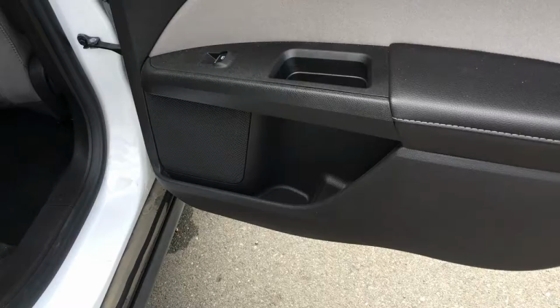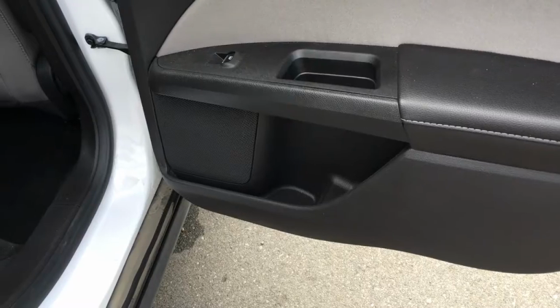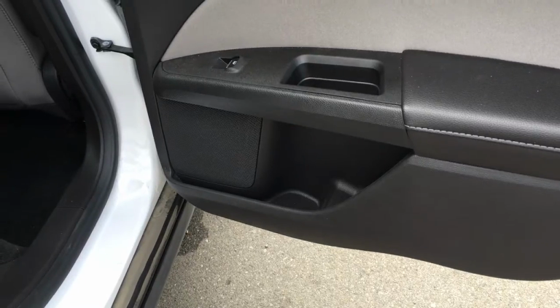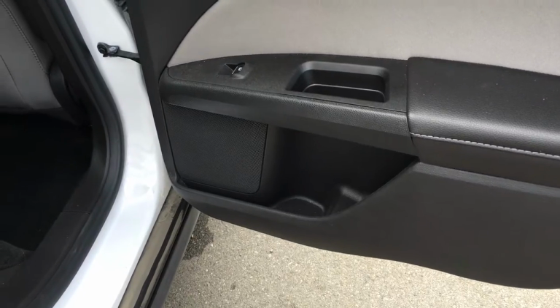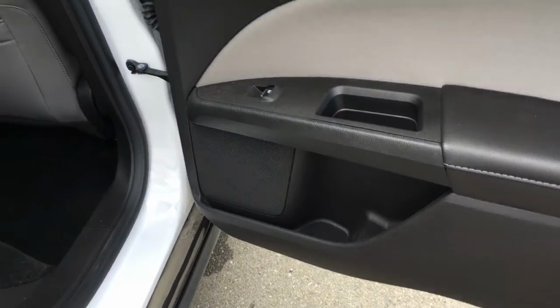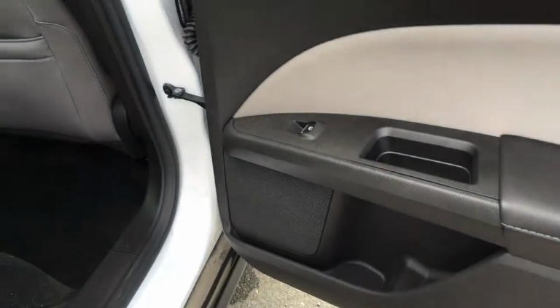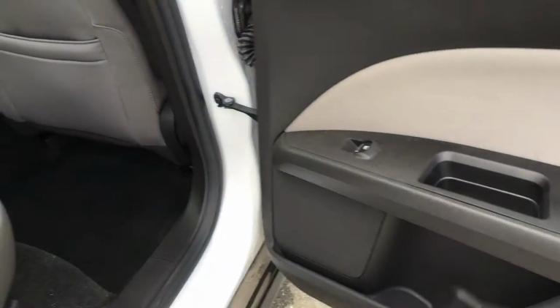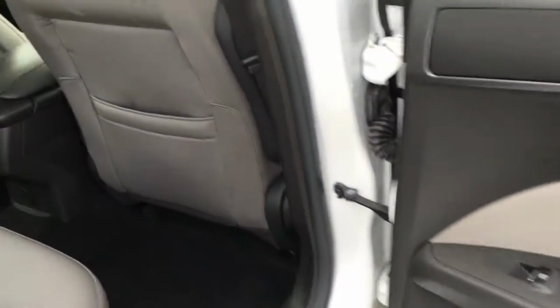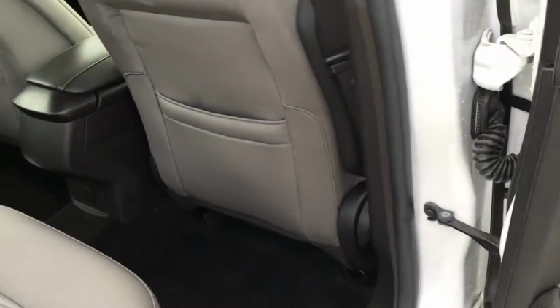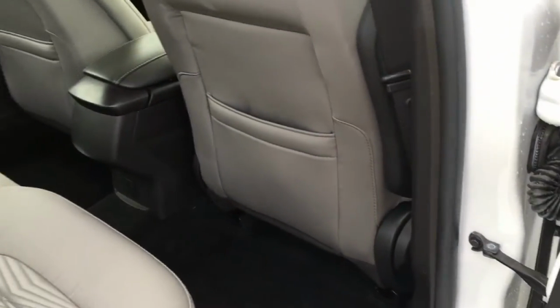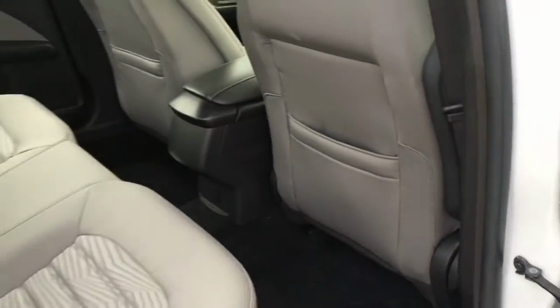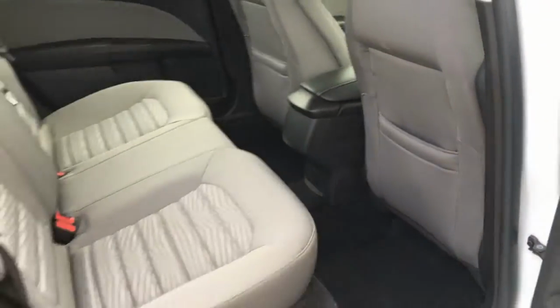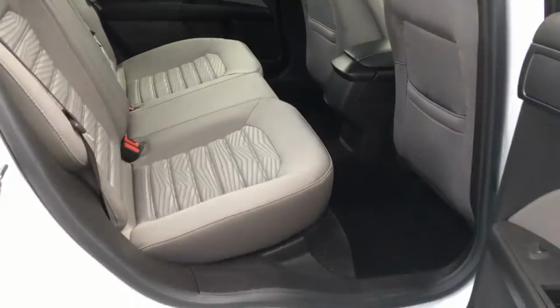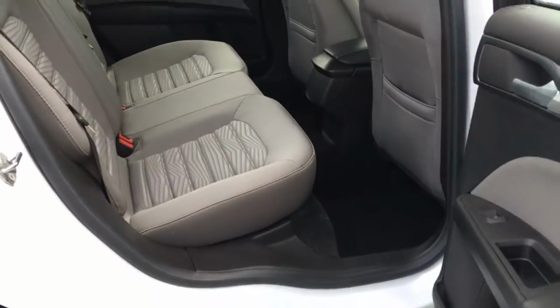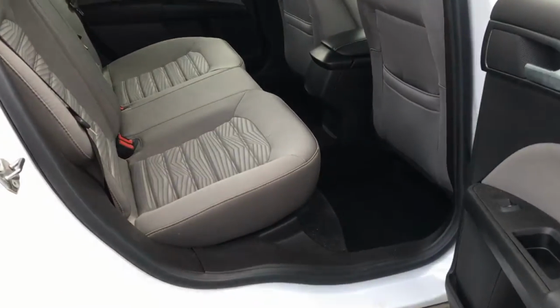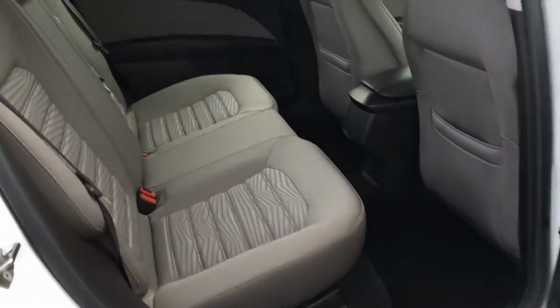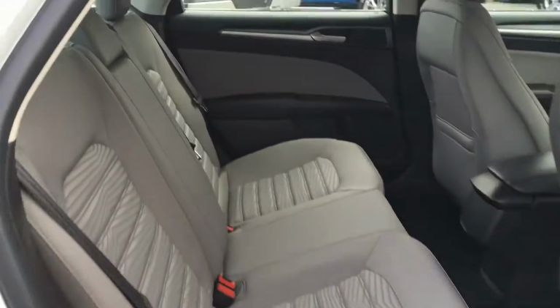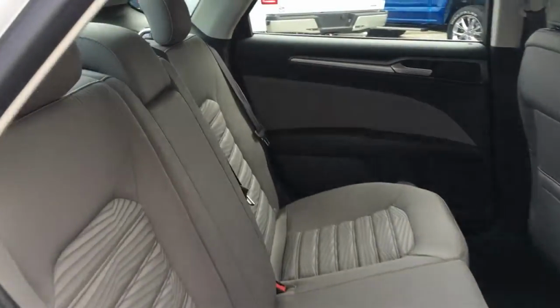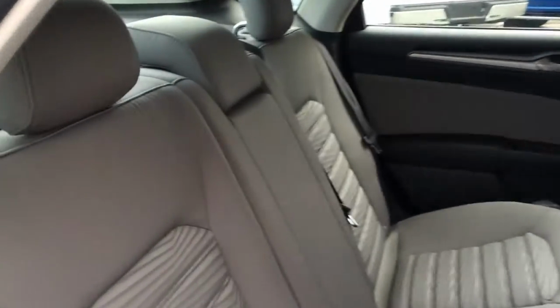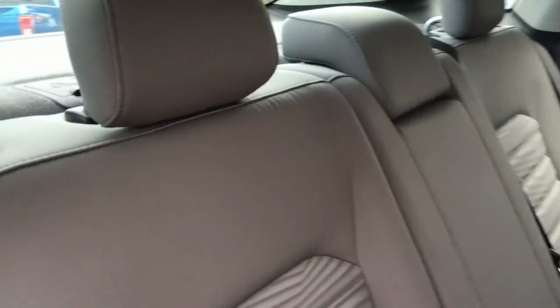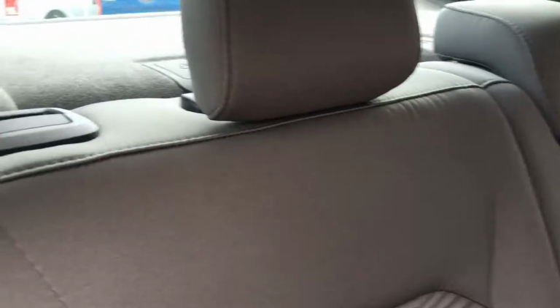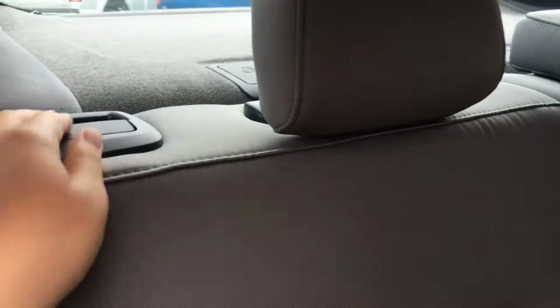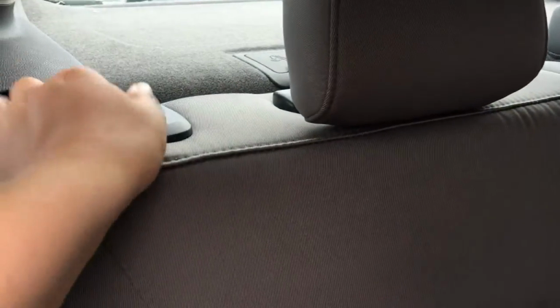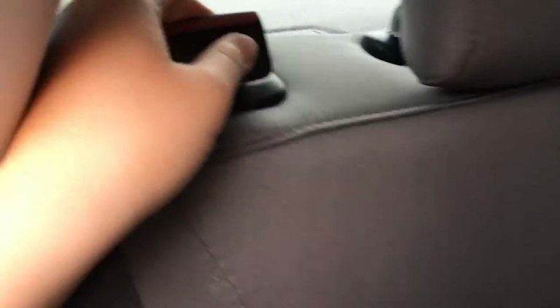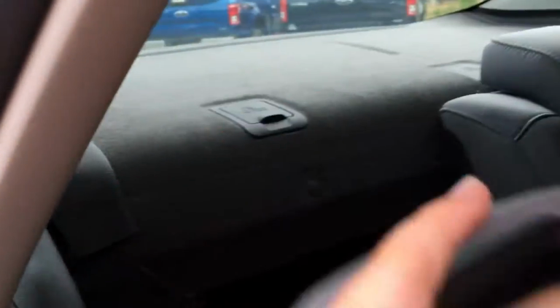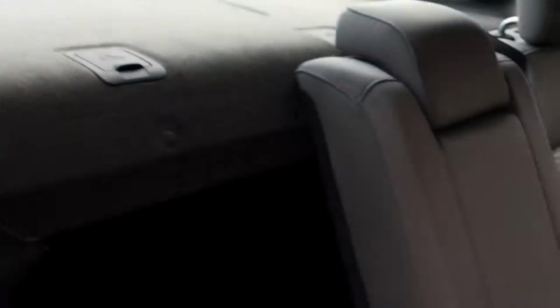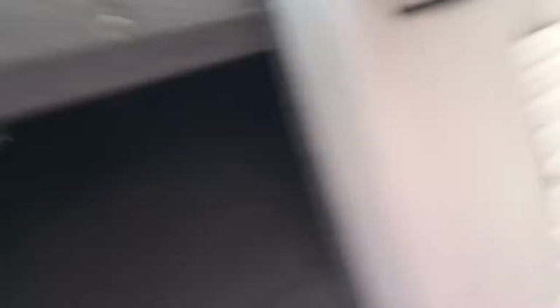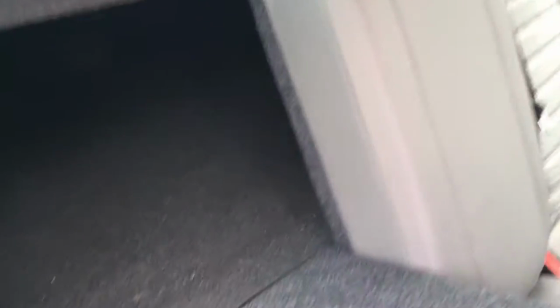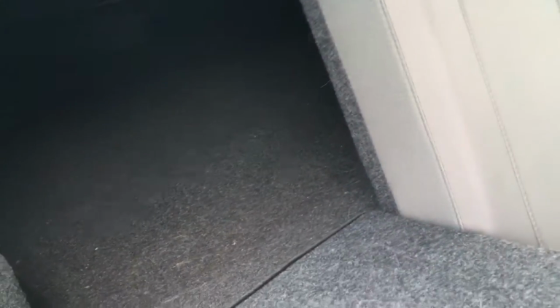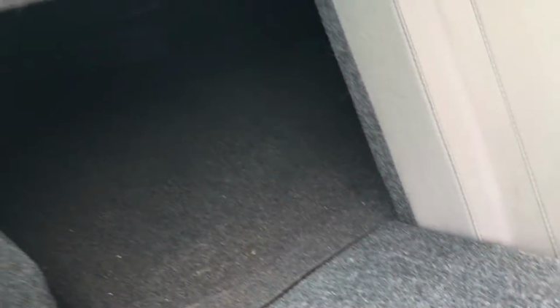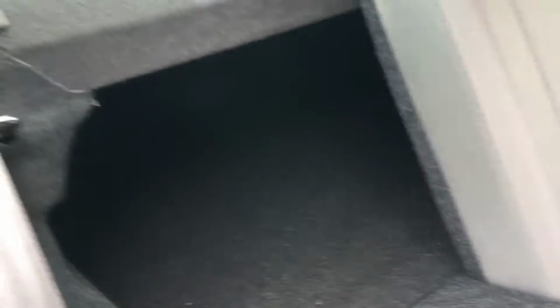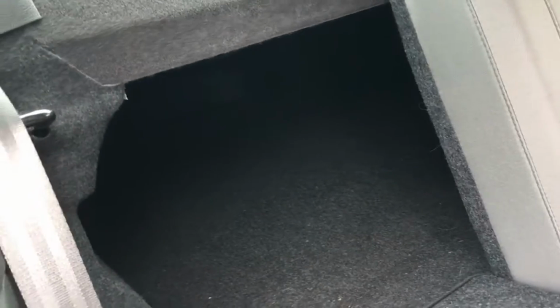Door storage with cup holder, power windows, back seat pockets, and seating for three. They fold up and down in a 60-40 split with handles on the shoulders to give you access into the rear cargo area.